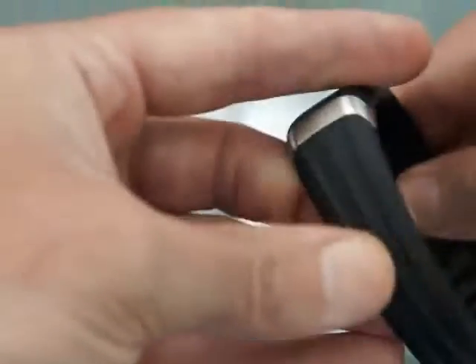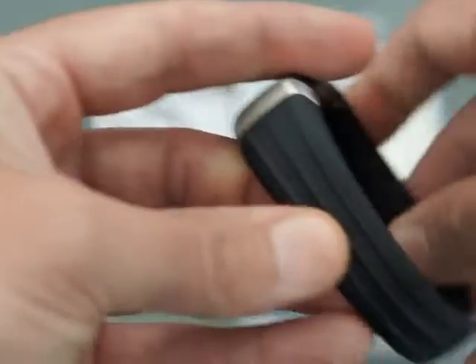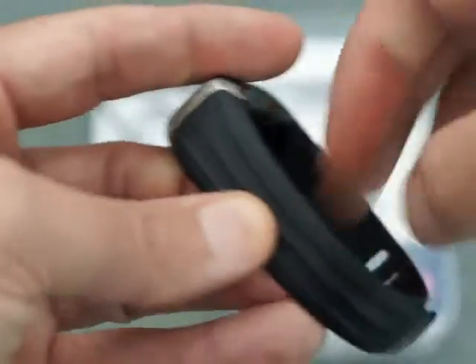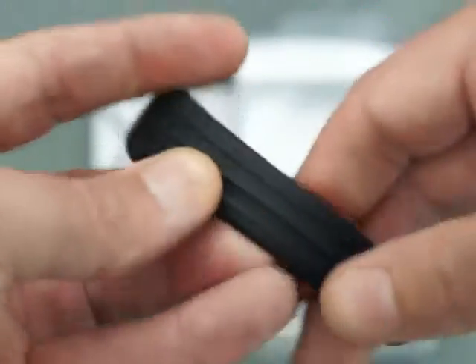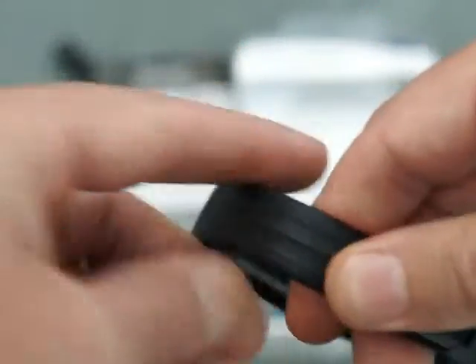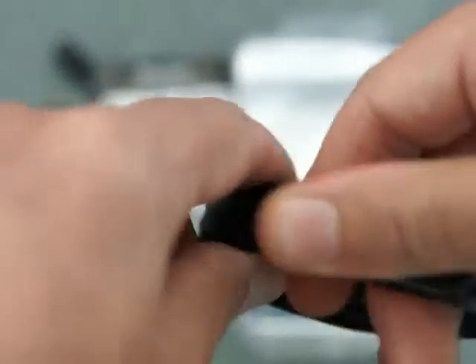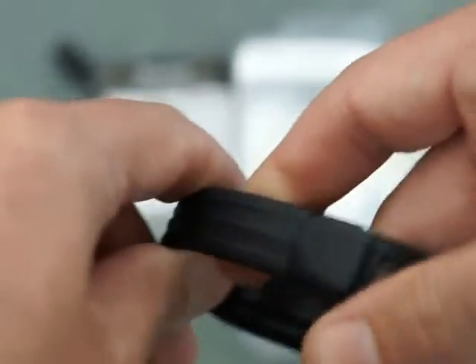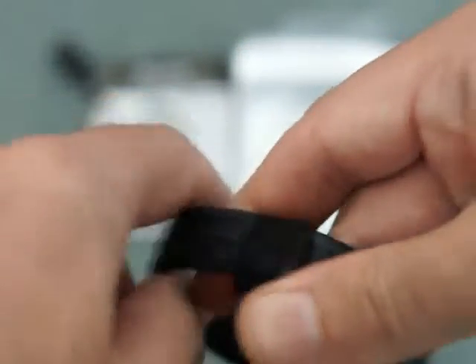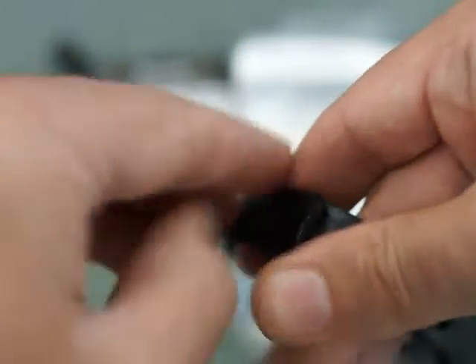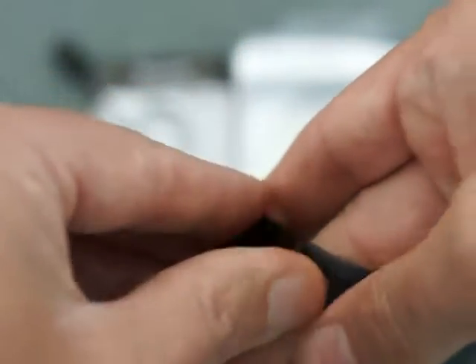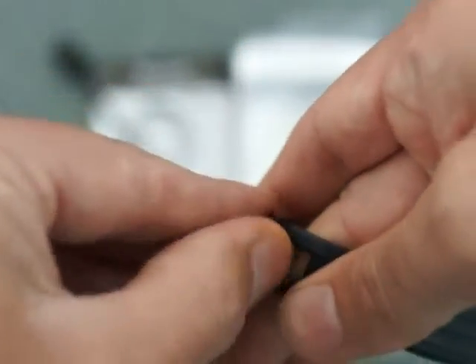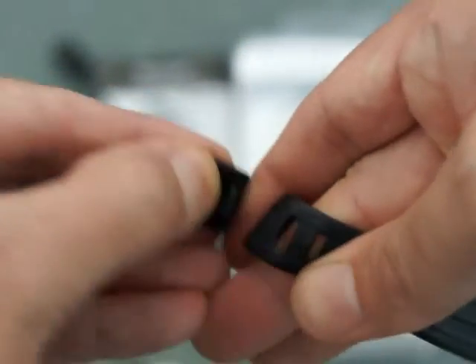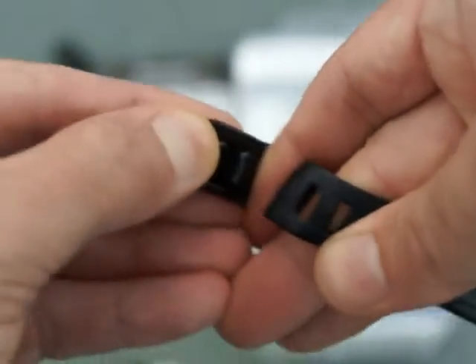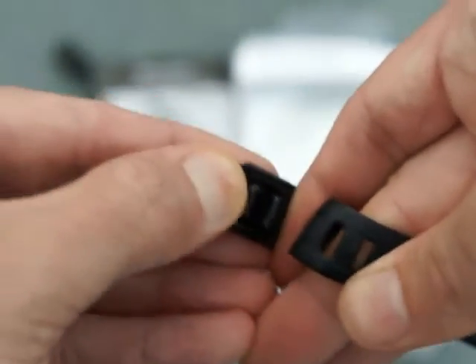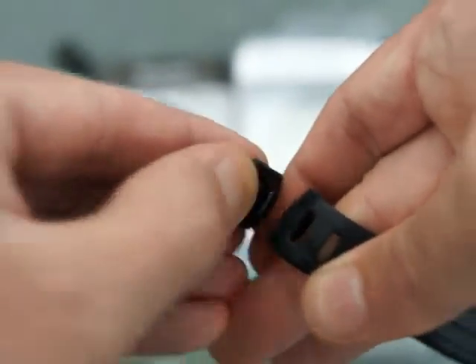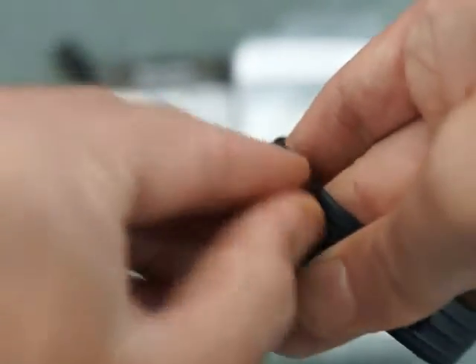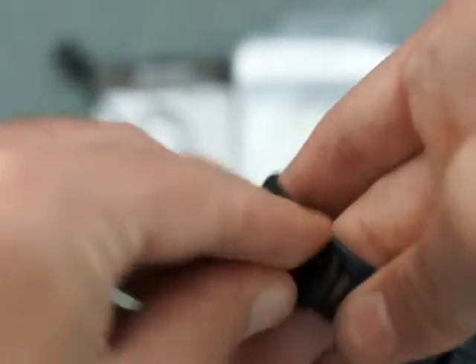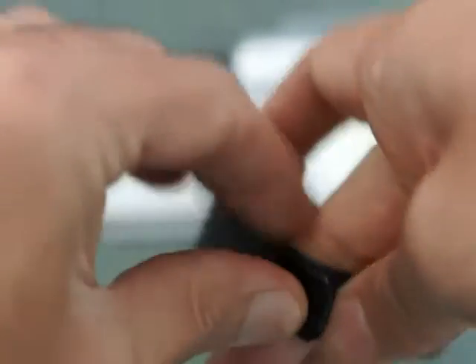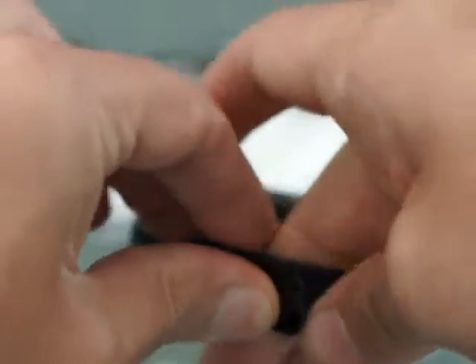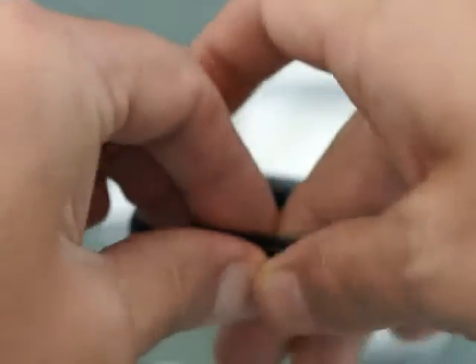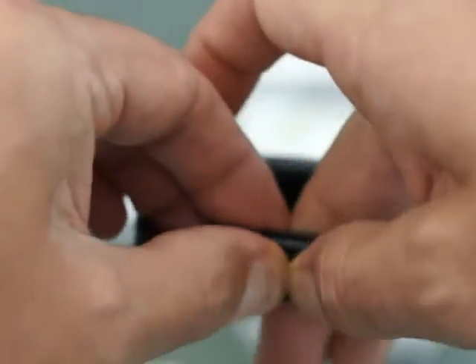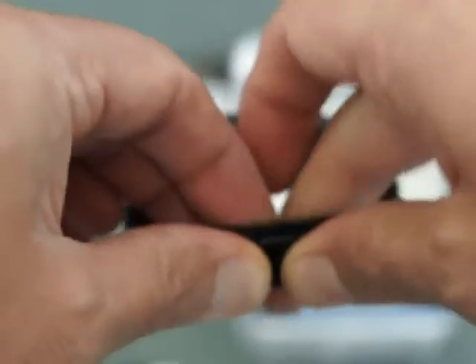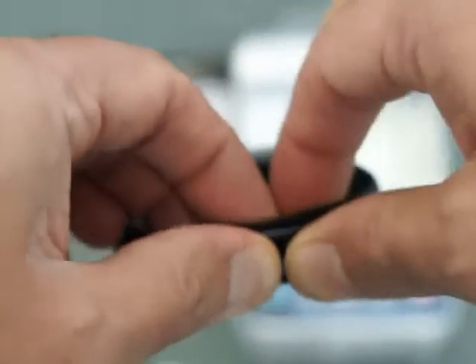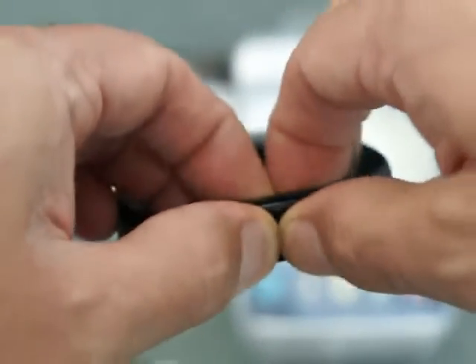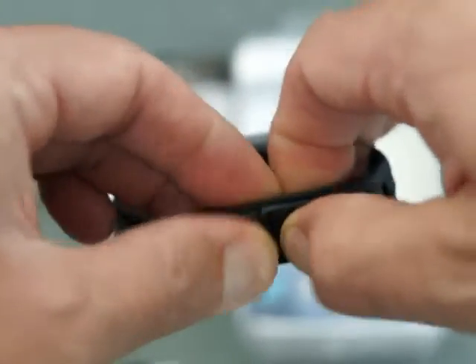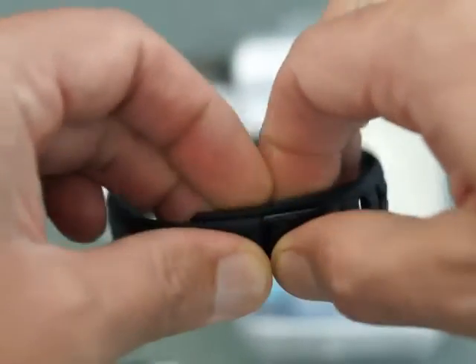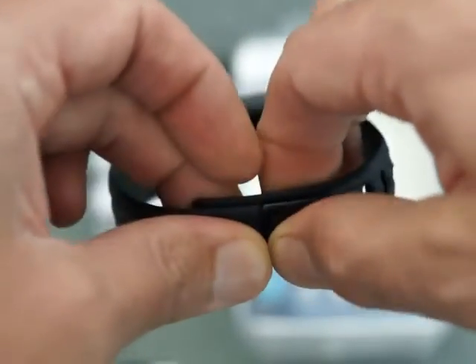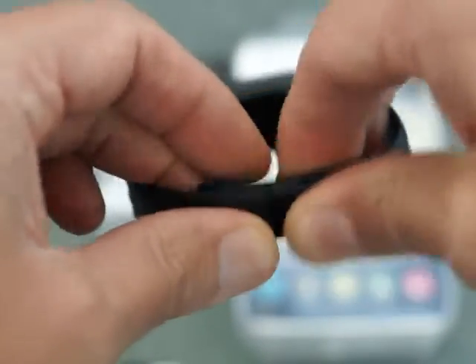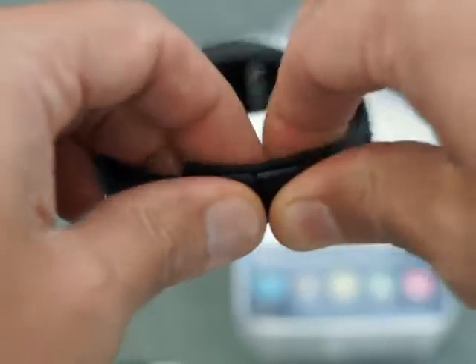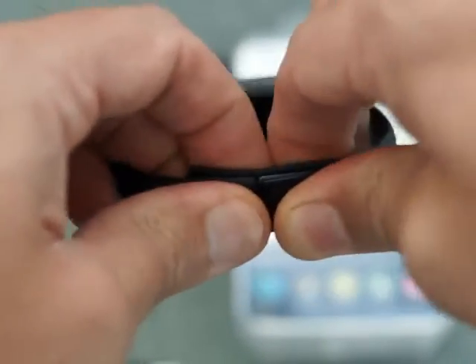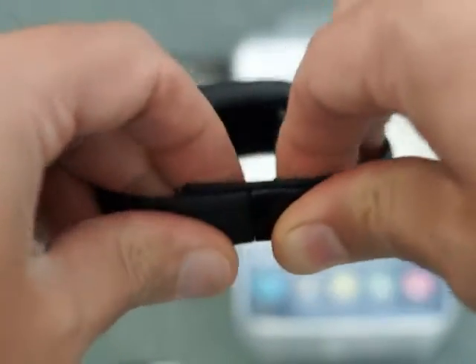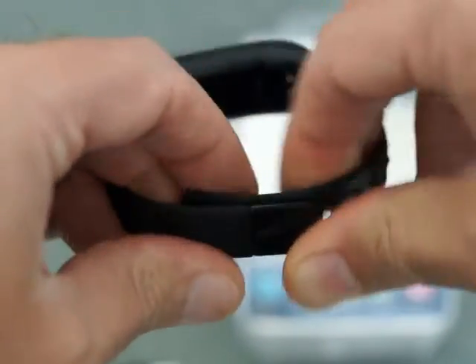Looking at the straps, it's a nice strap. You have two lugs here which clip in. It's very secure and firm — didn't have any problems with it coming off at all.